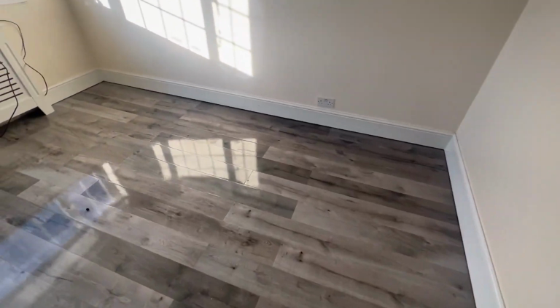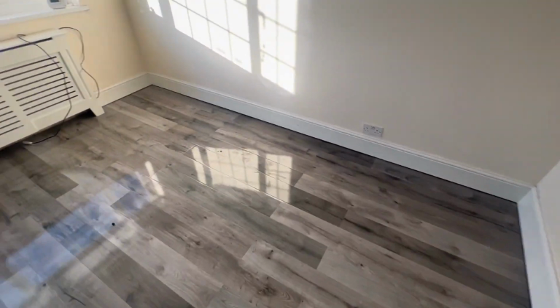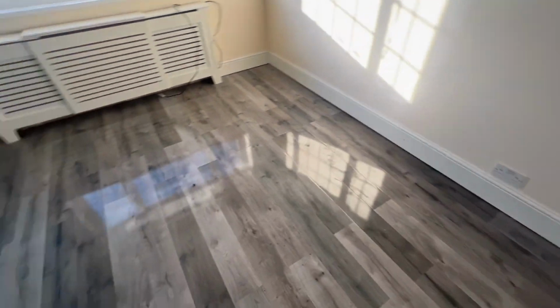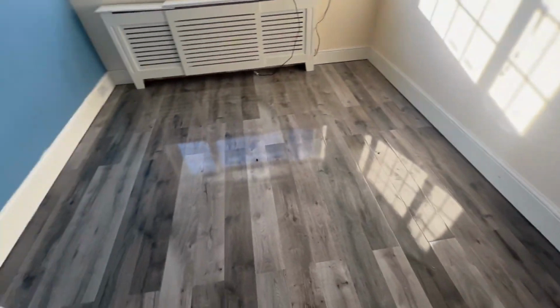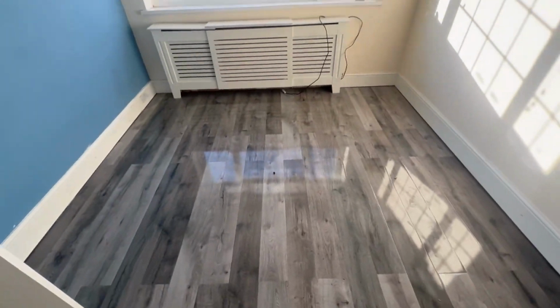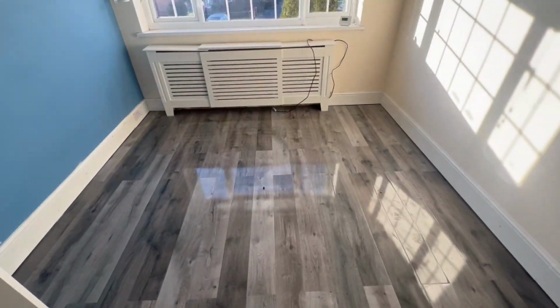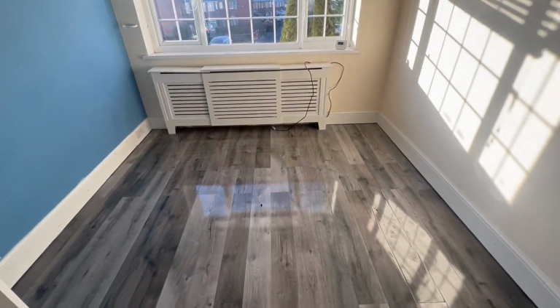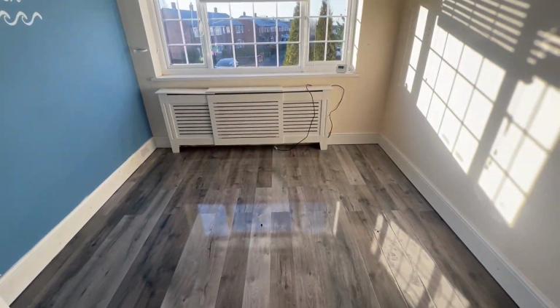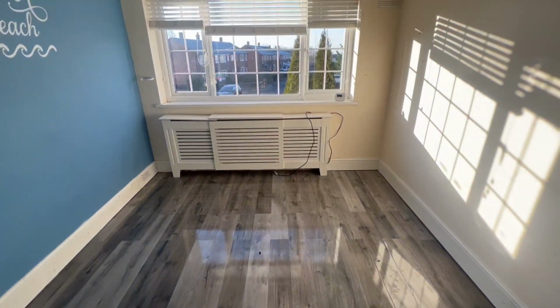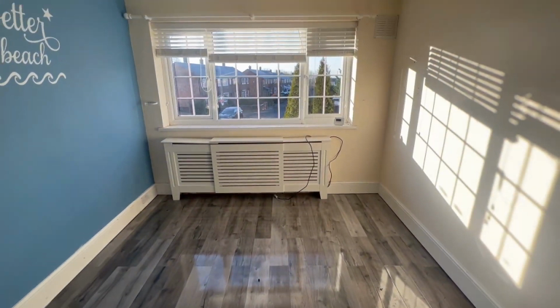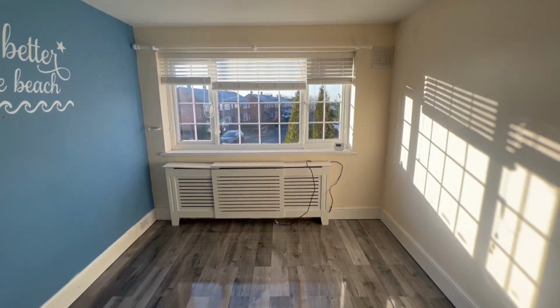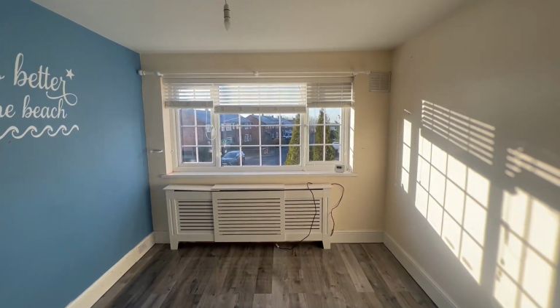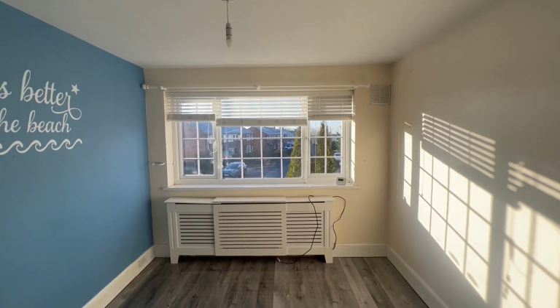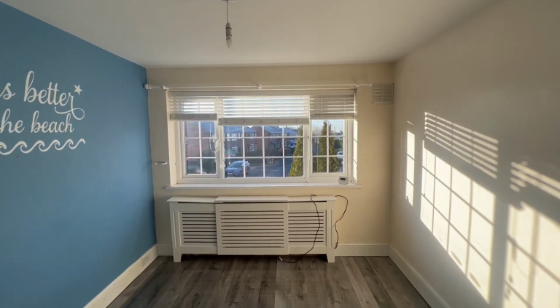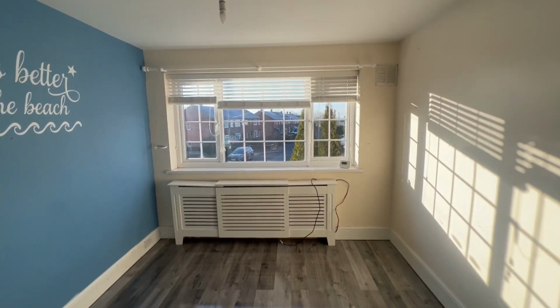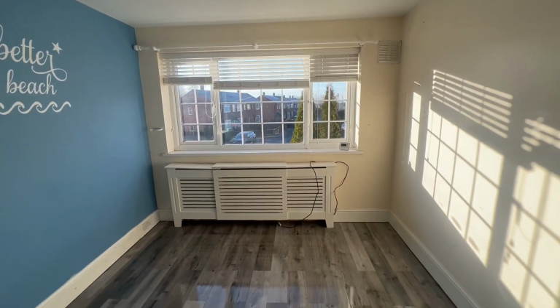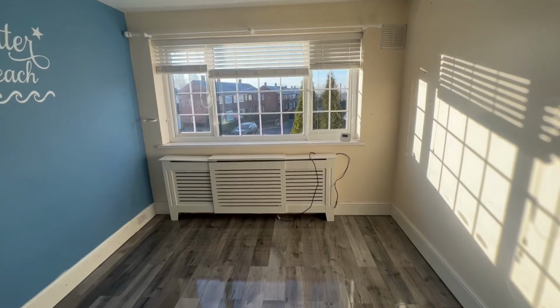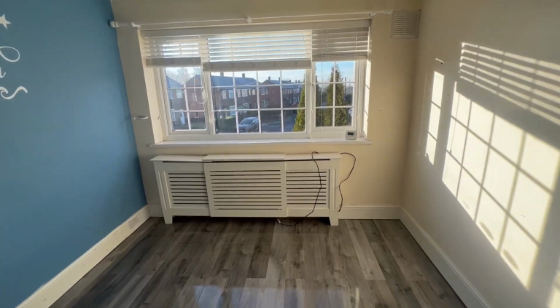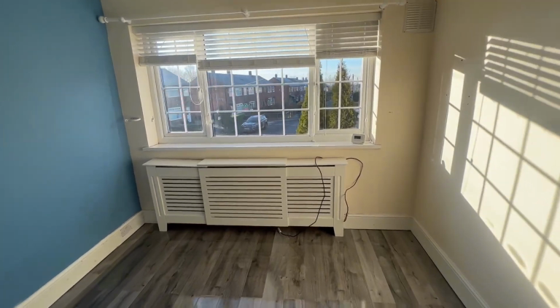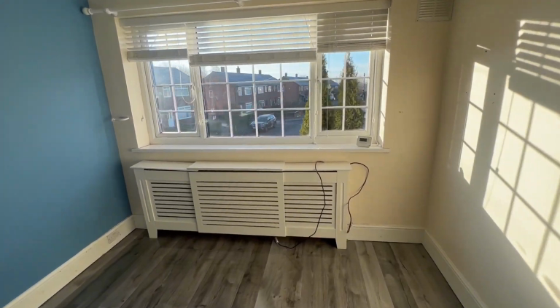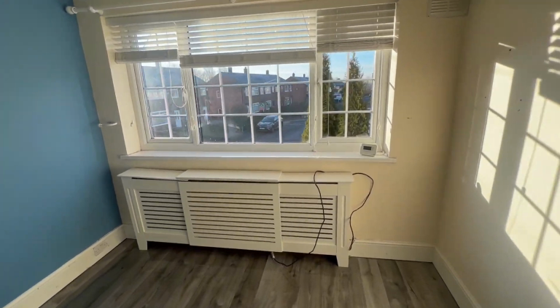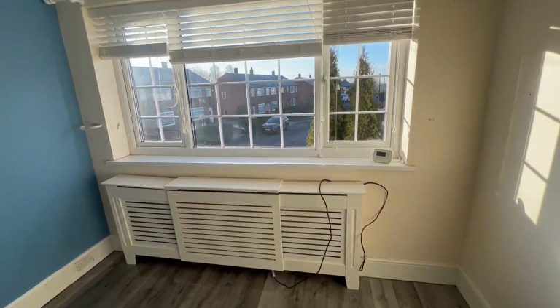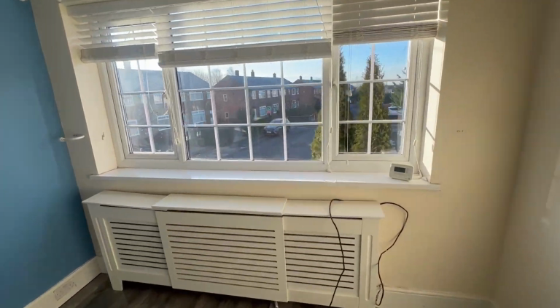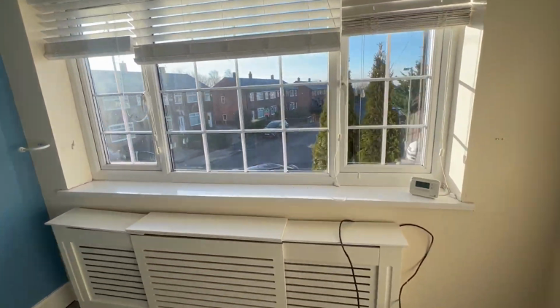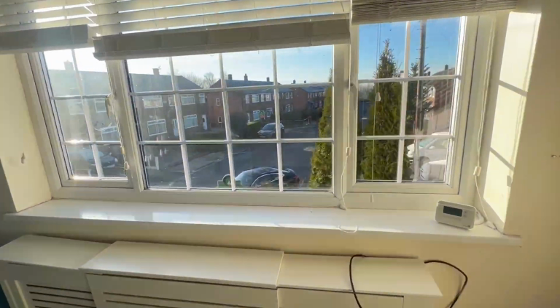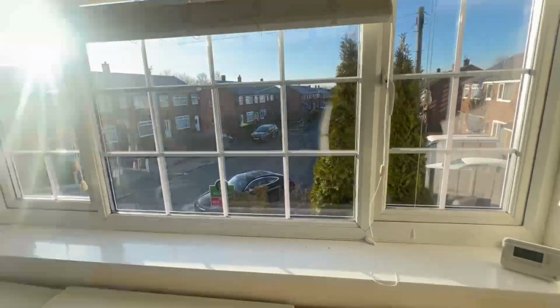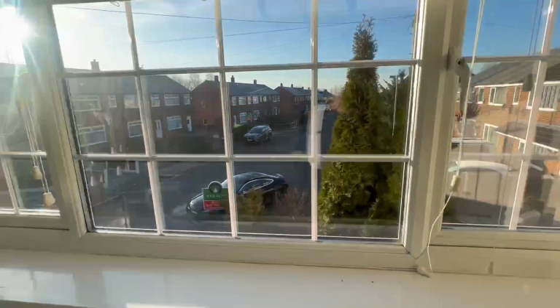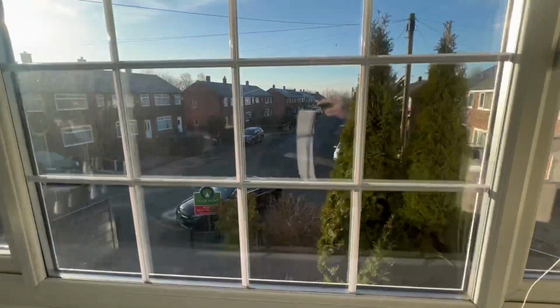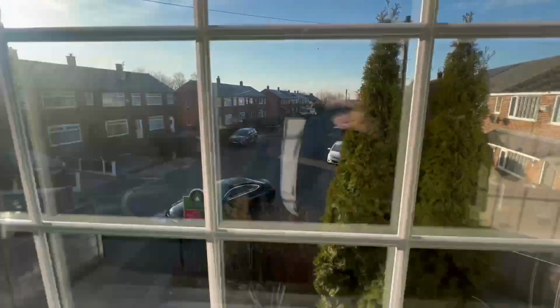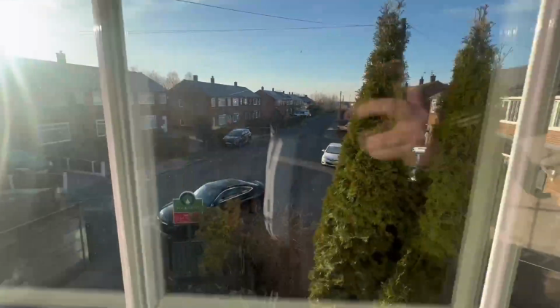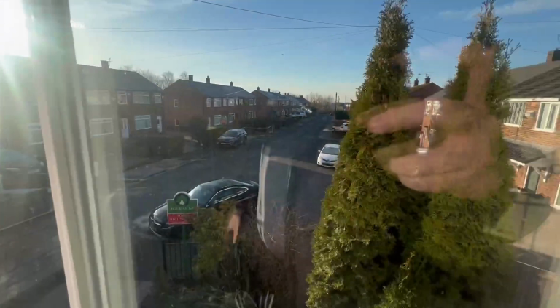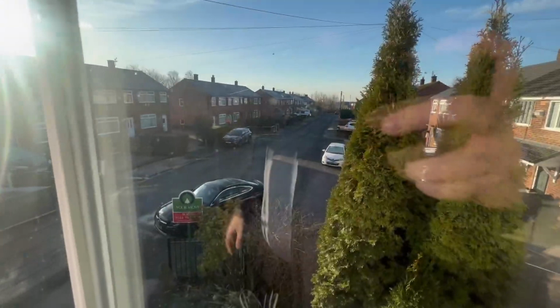Into bedroom two. Quite a similar size — these are your two doubles. This one is overlooking the front of the property.